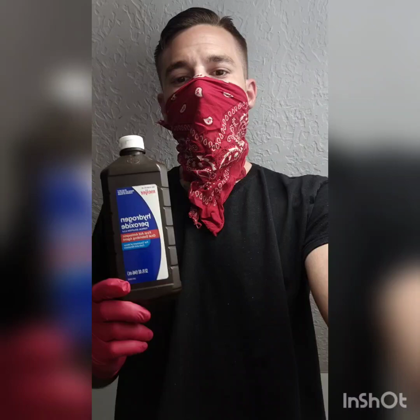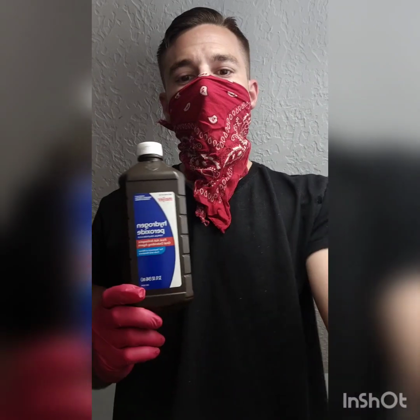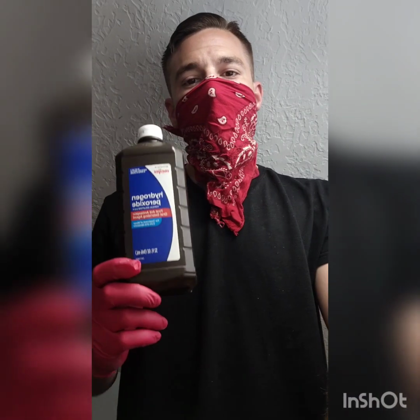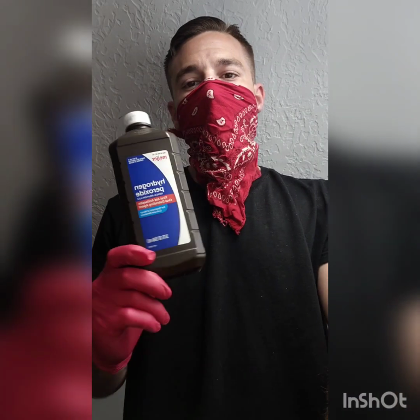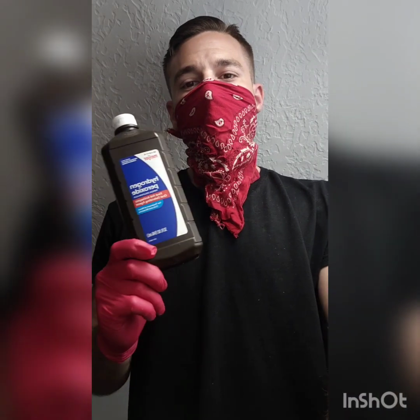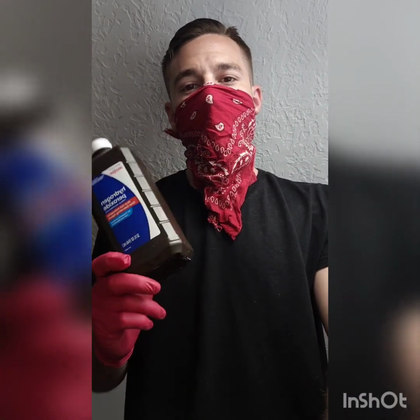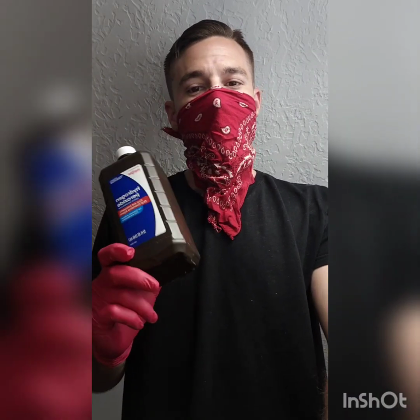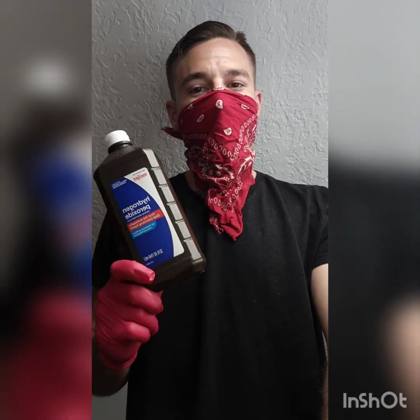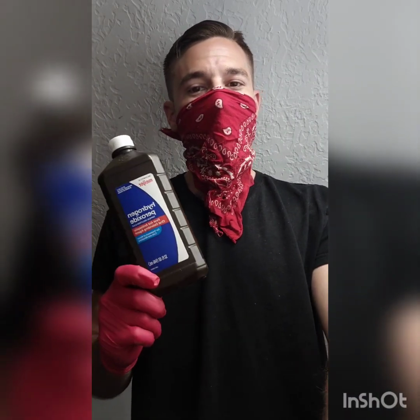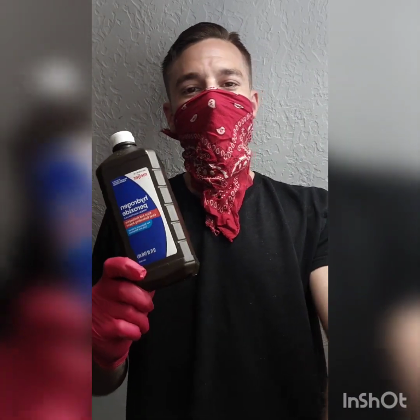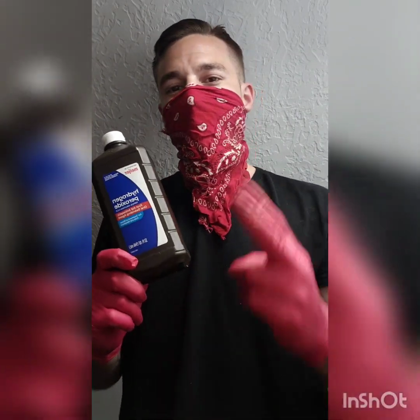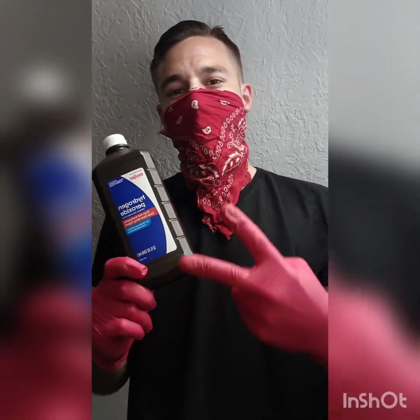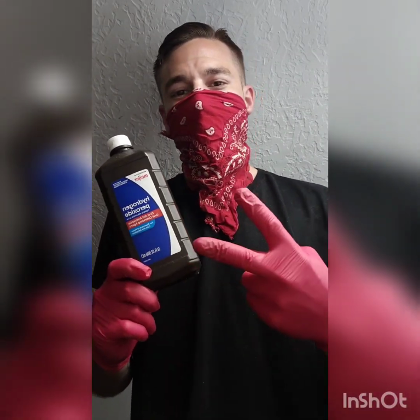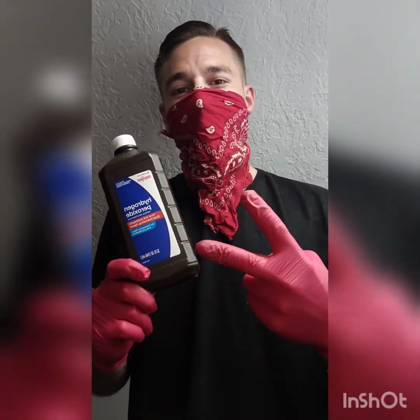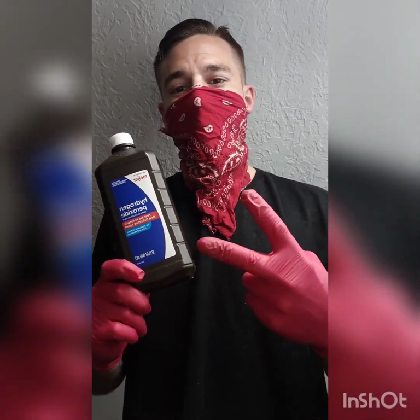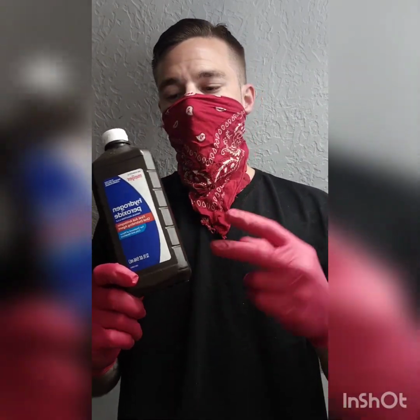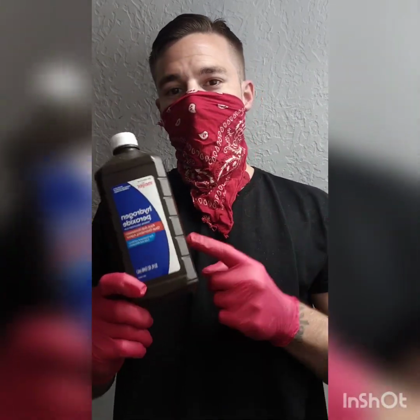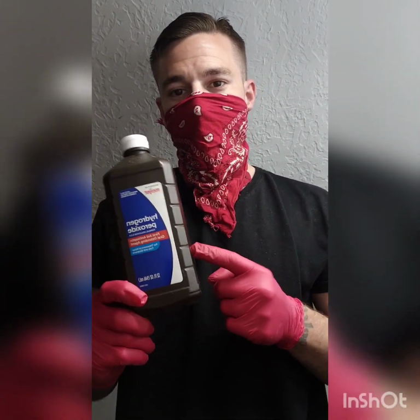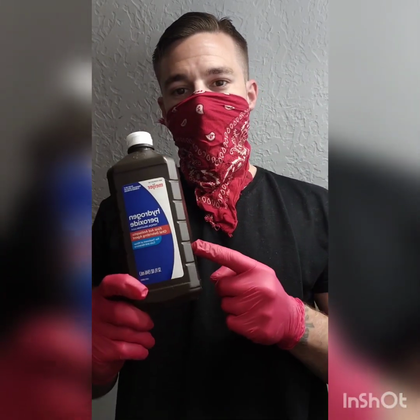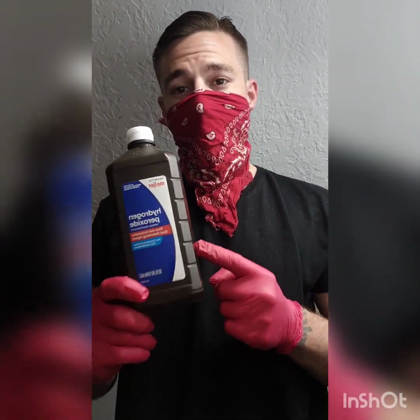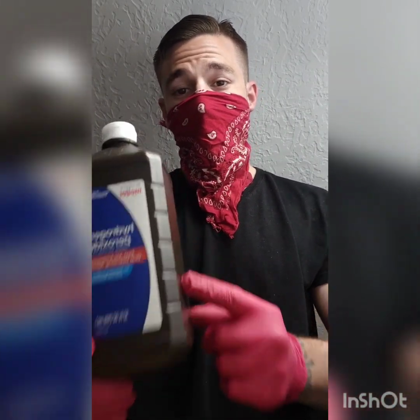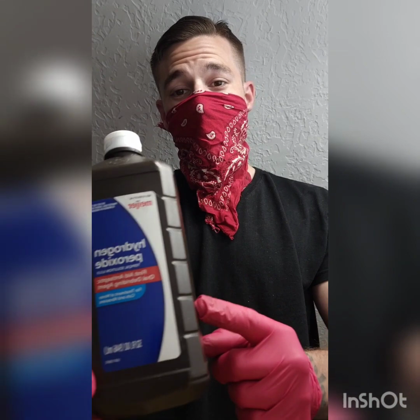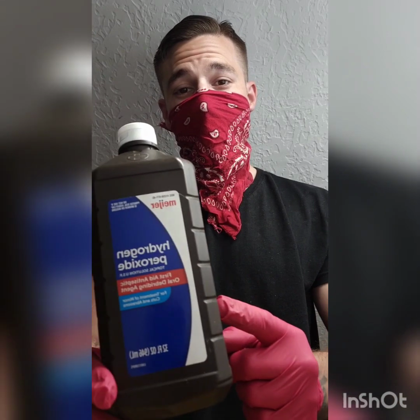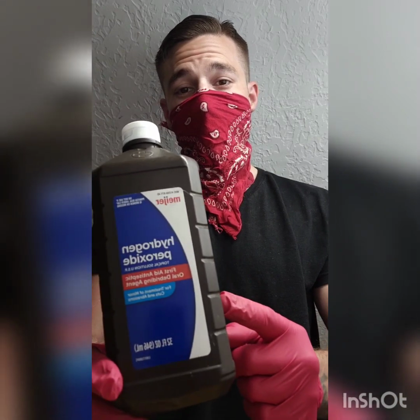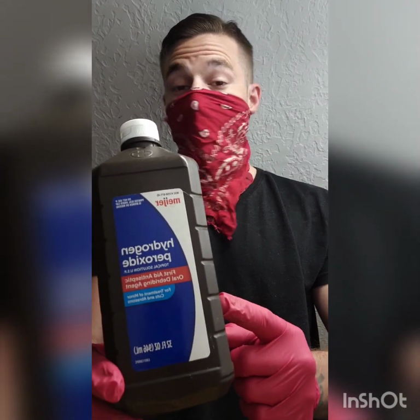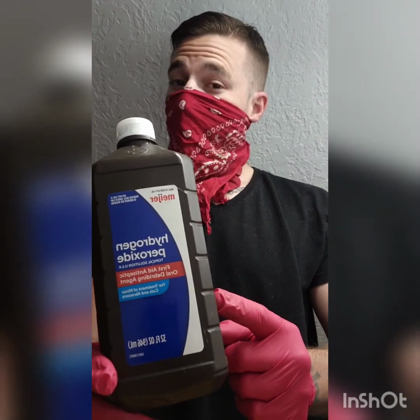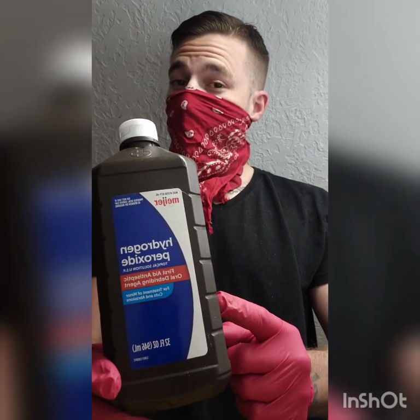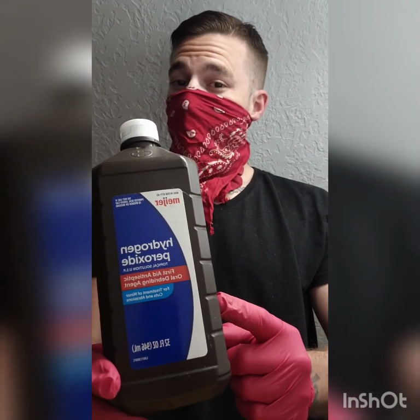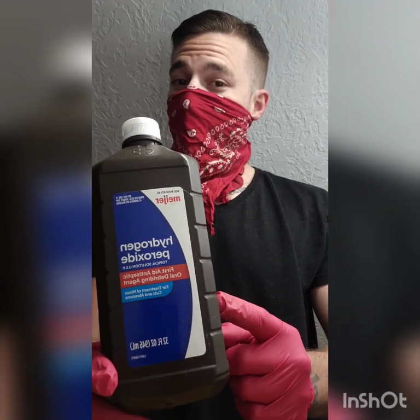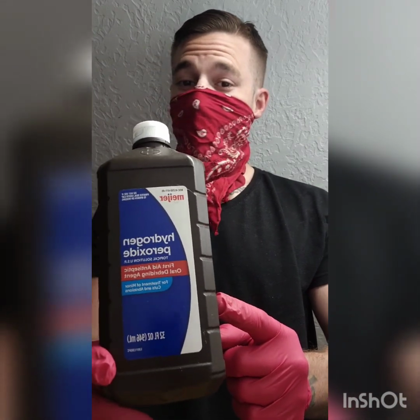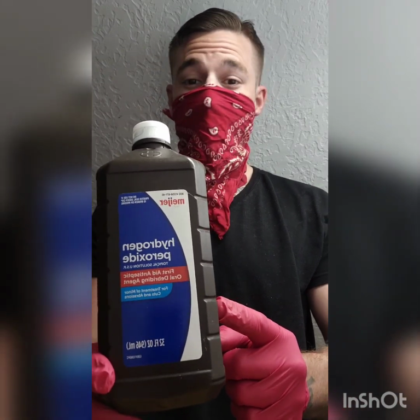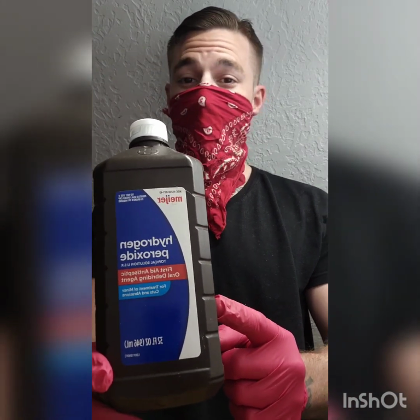What's going on mushroom family? Today I'm going to teach you how to deal with tub contamination.